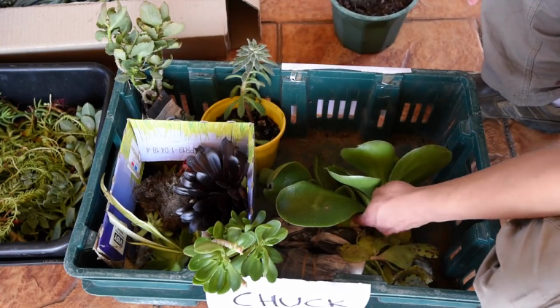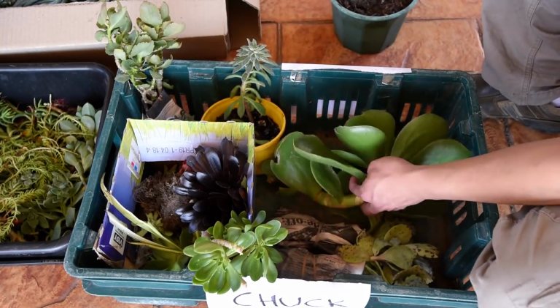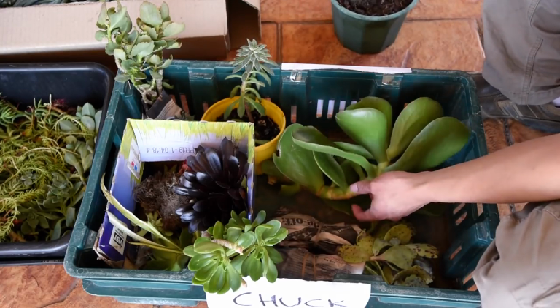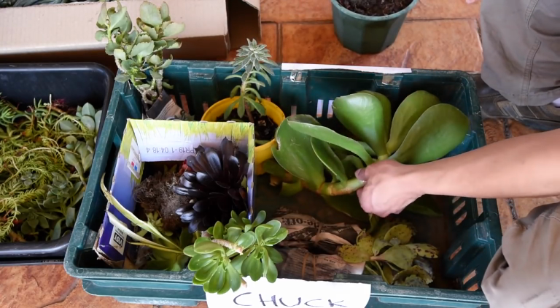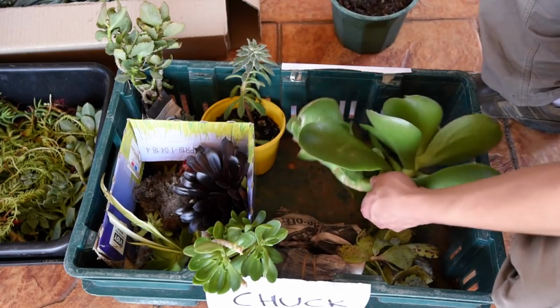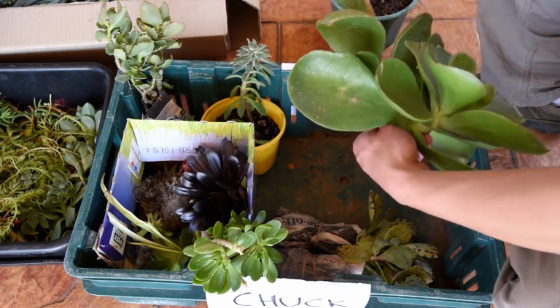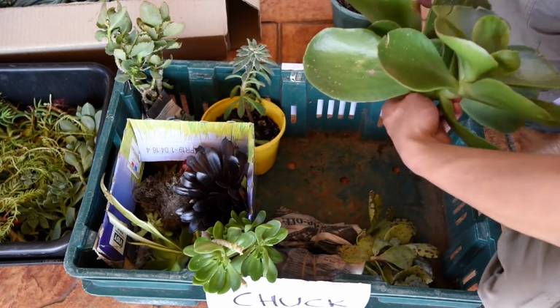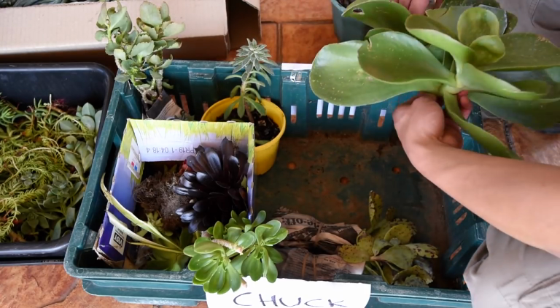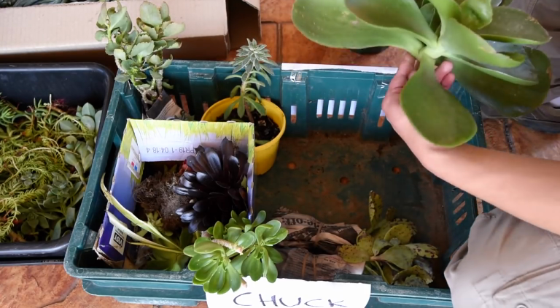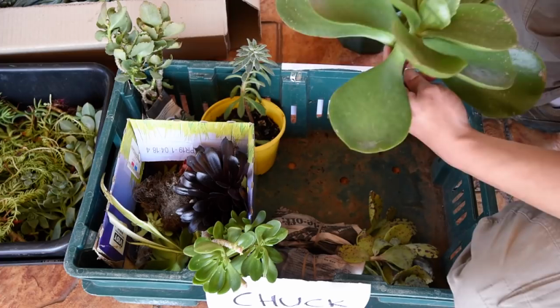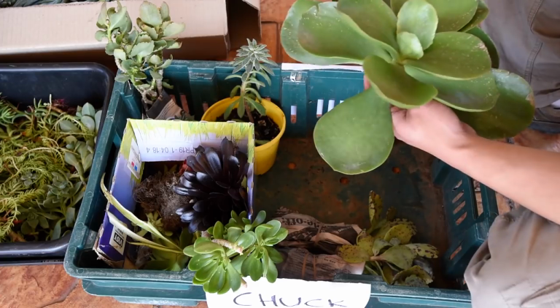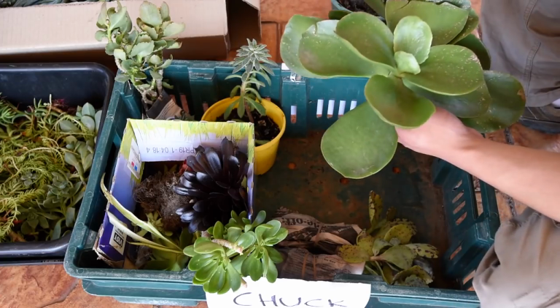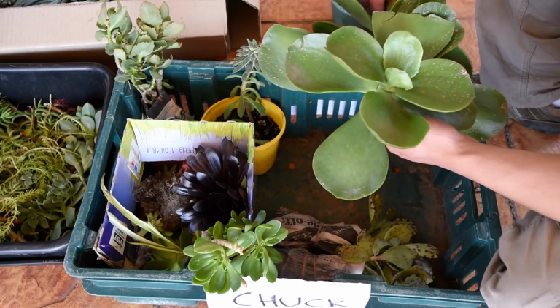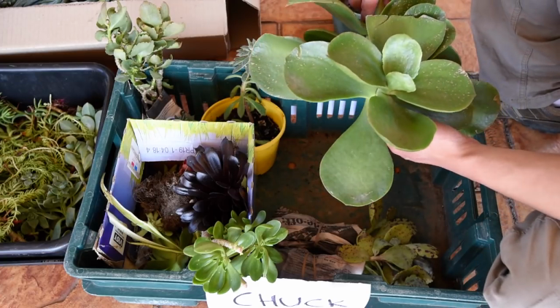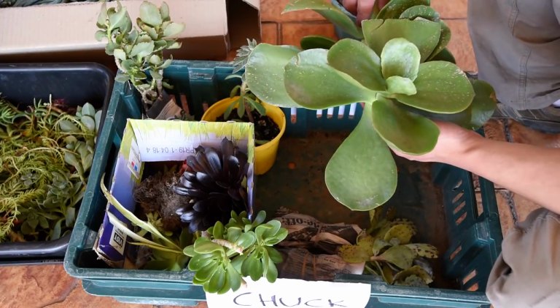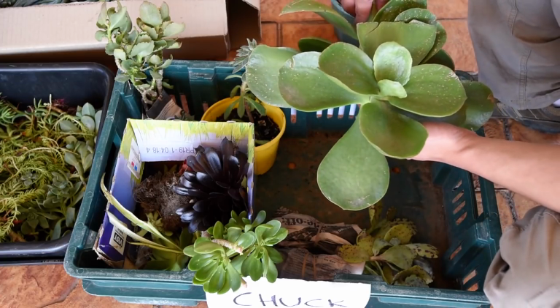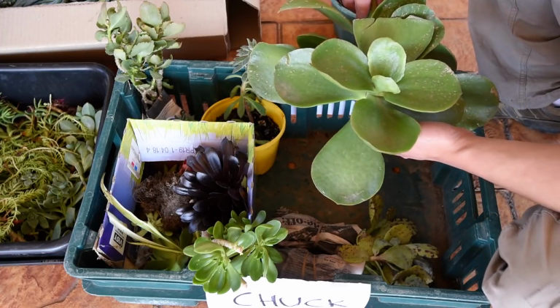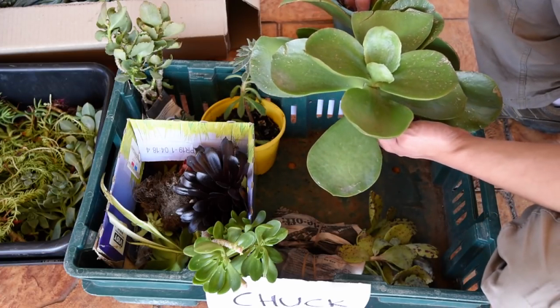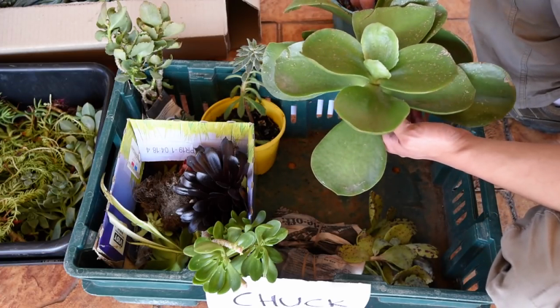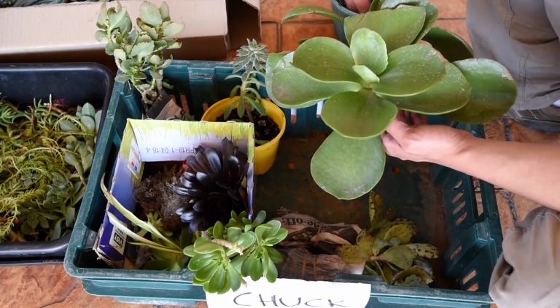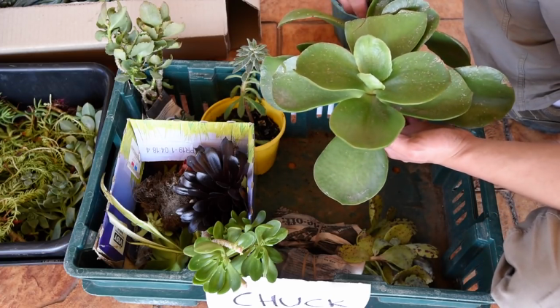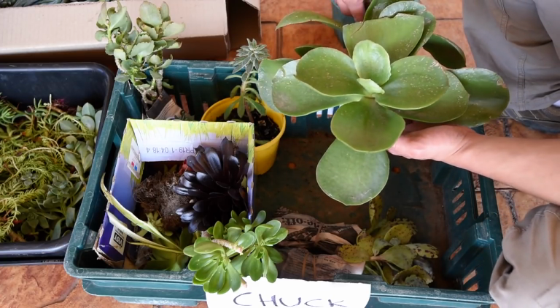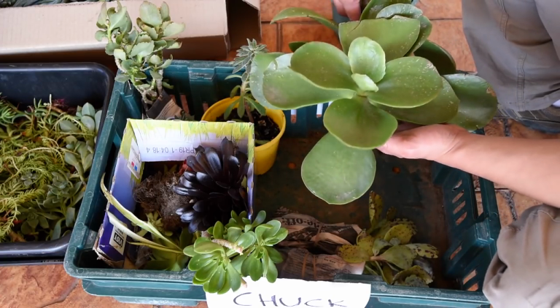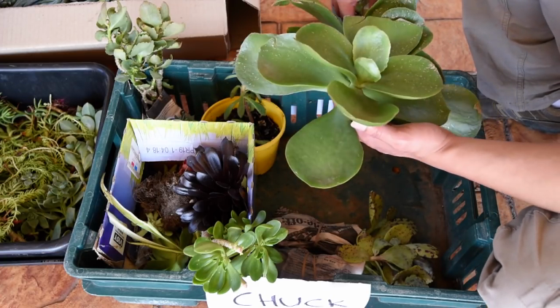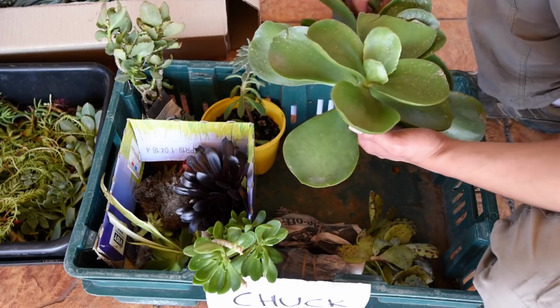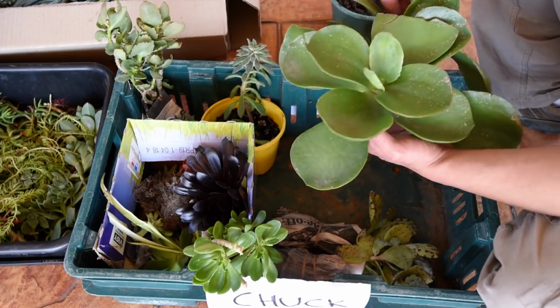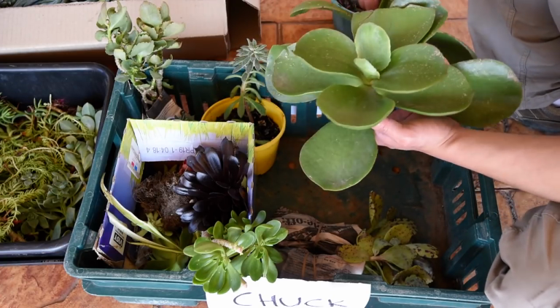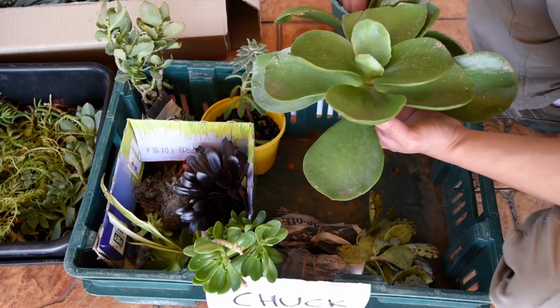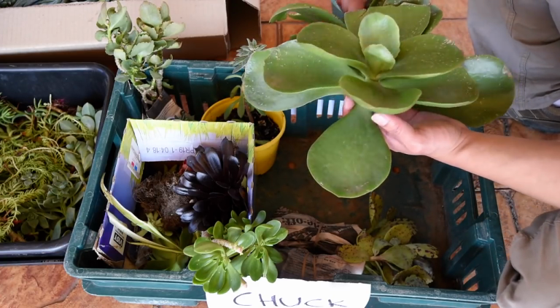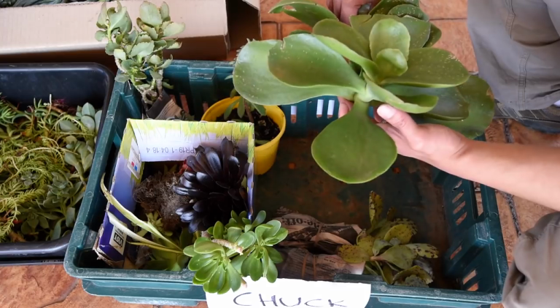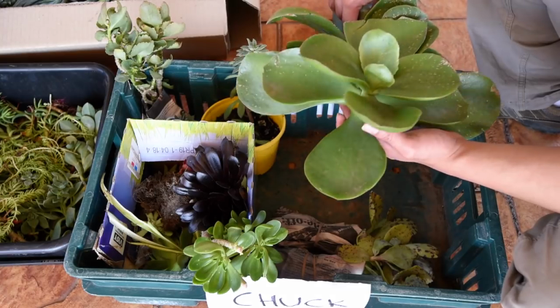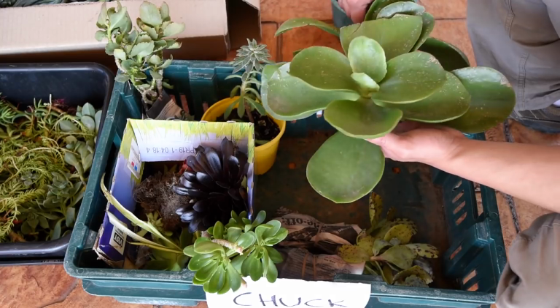This is a Cotyledon Macrantha. I have a few small cuttings here placed in pots, but I figured I could get one more.